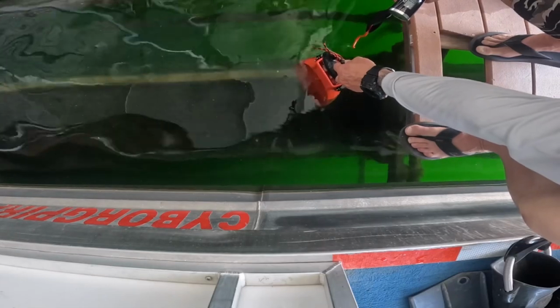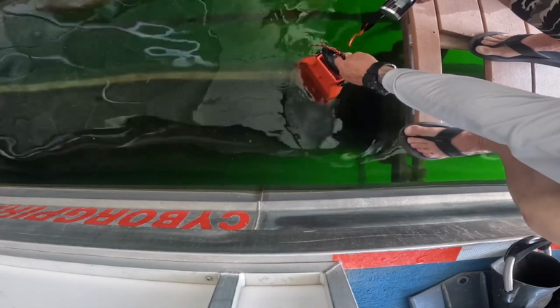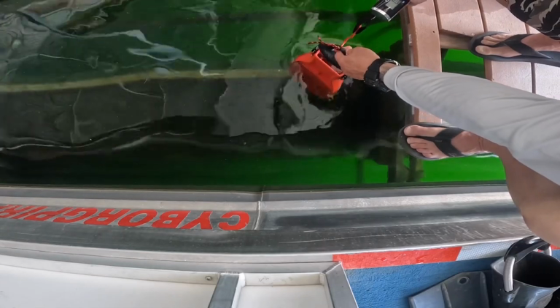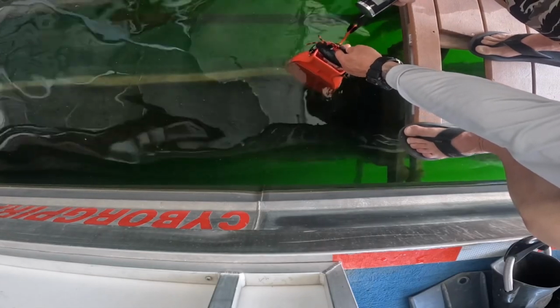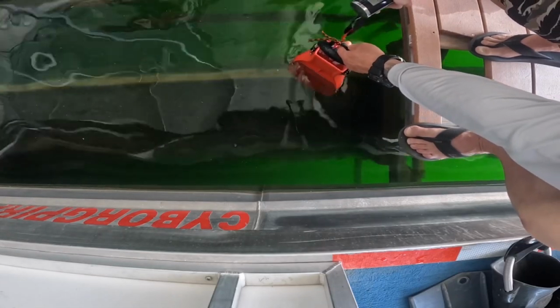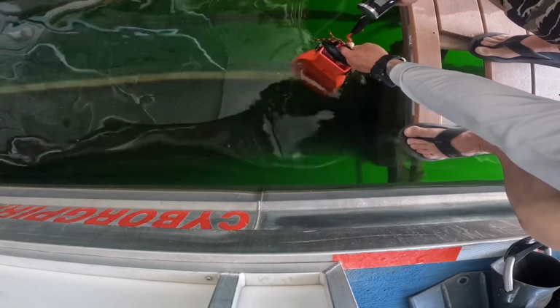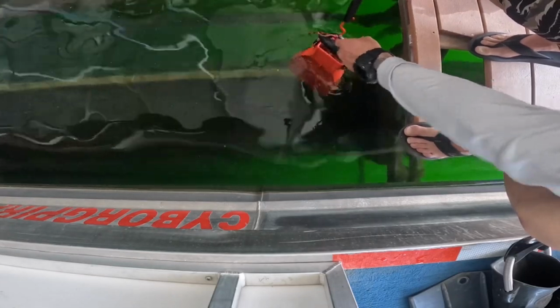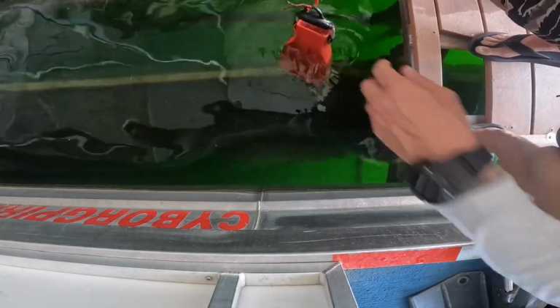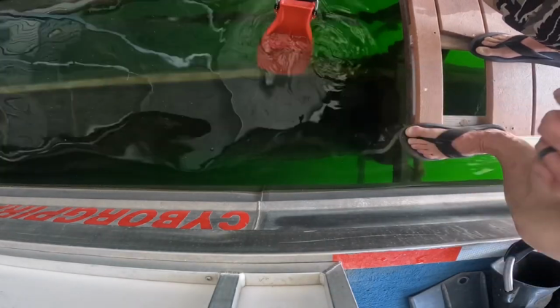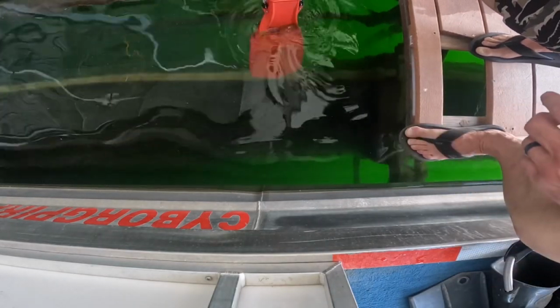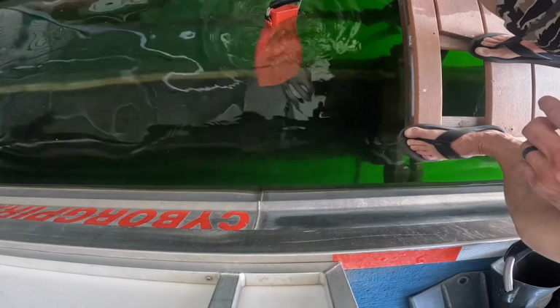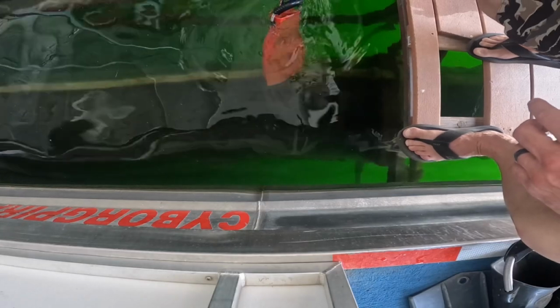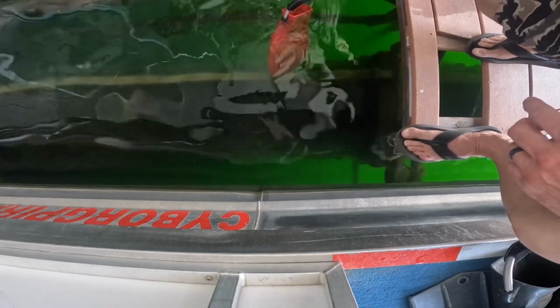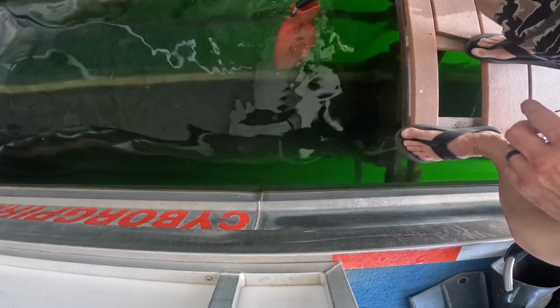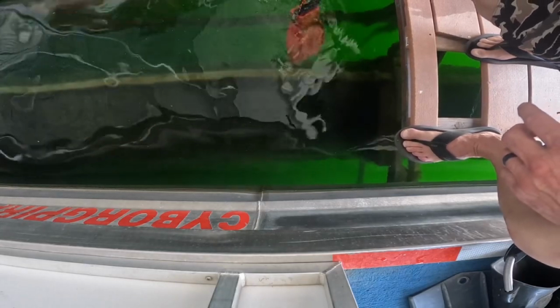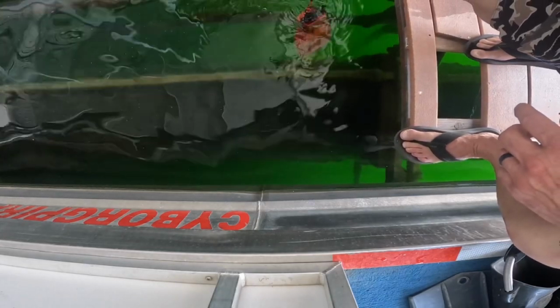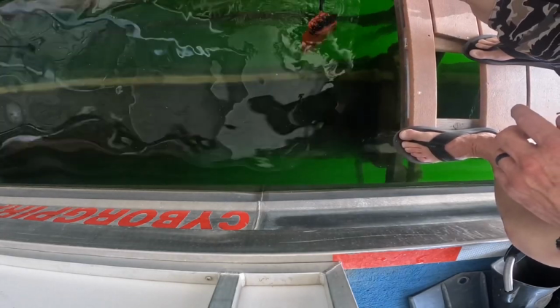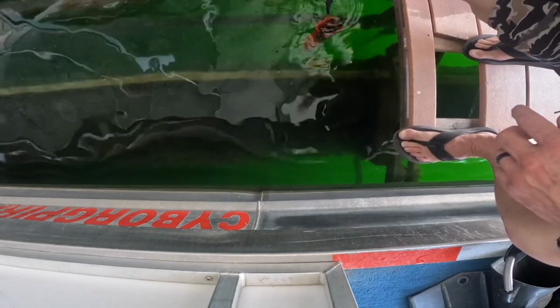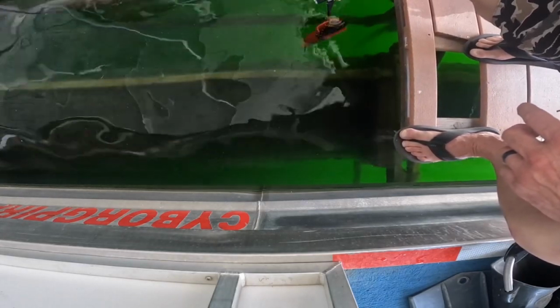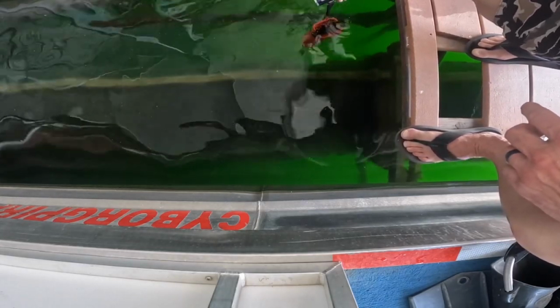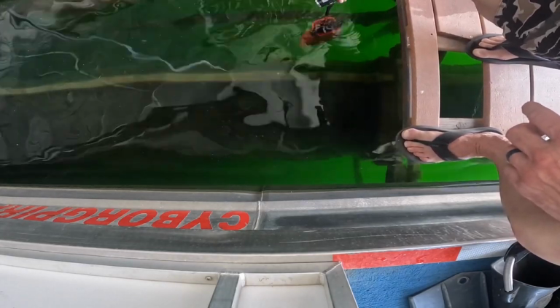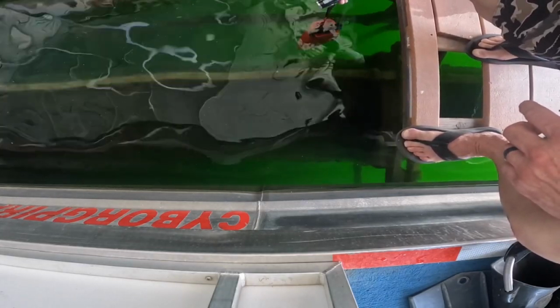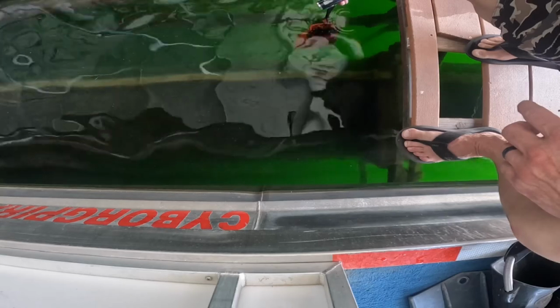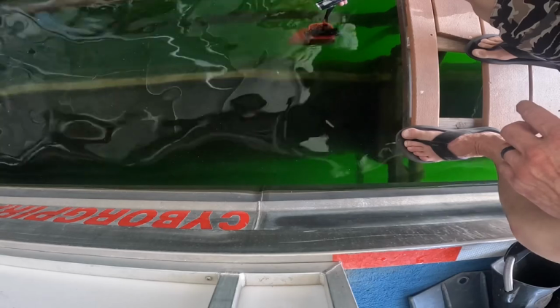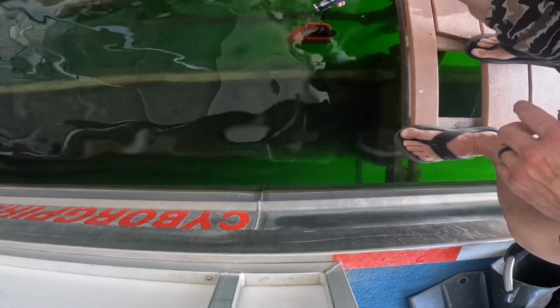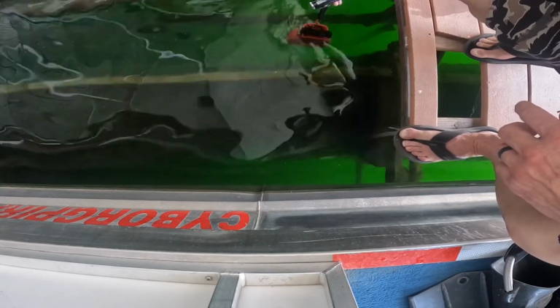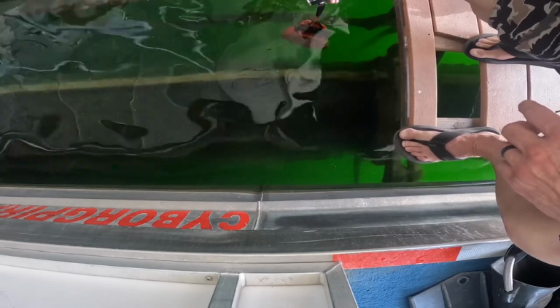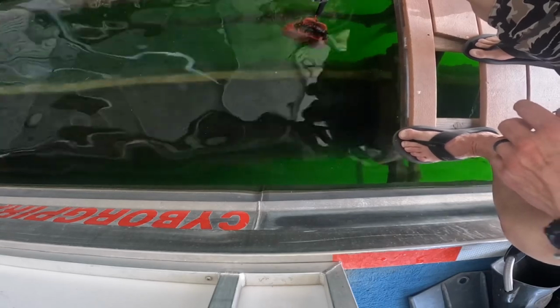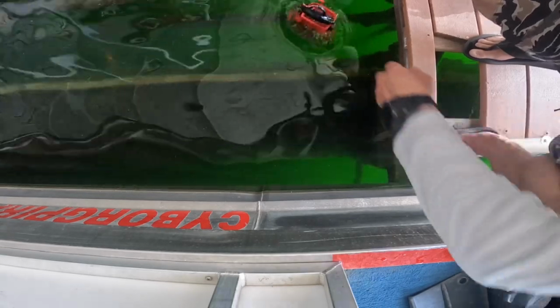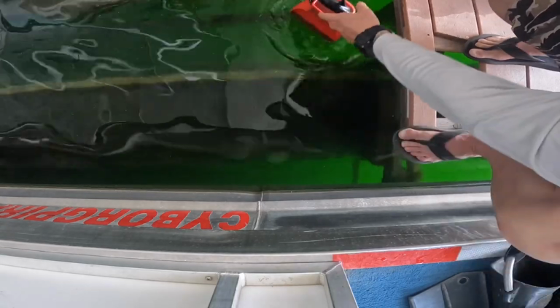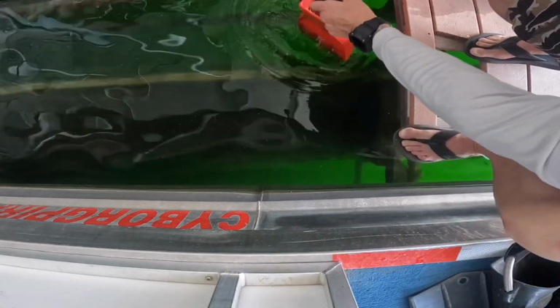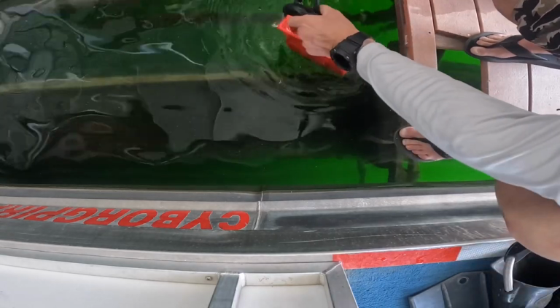The Scuba Pro Jet Fin in water: 0.8 pounds.